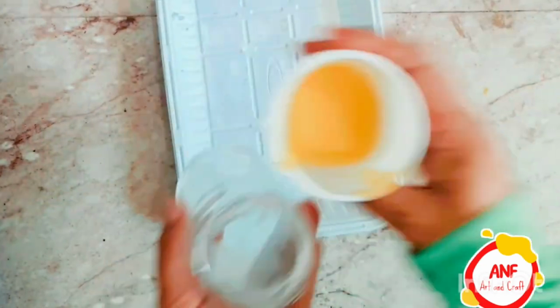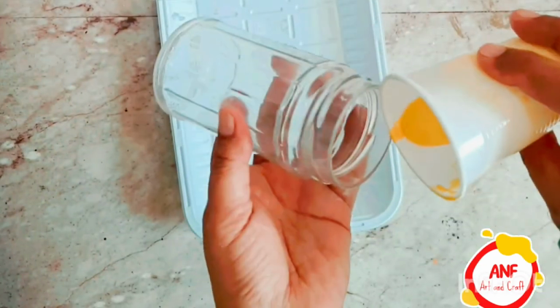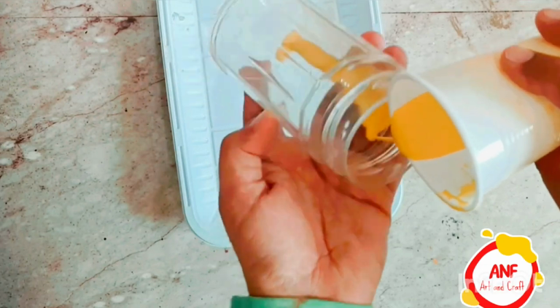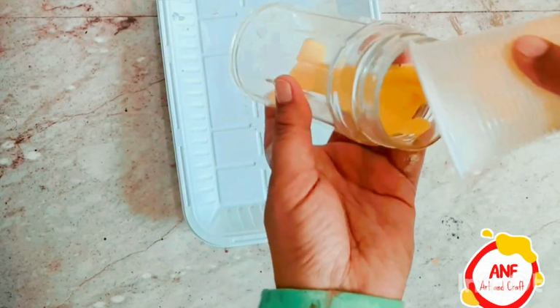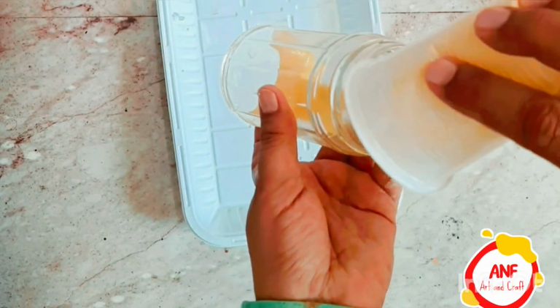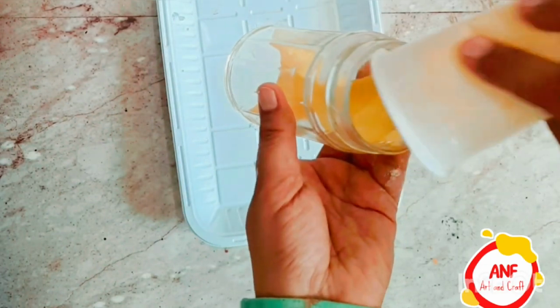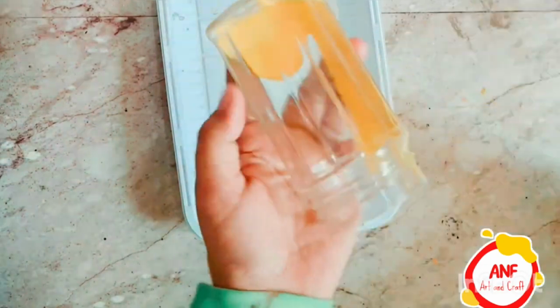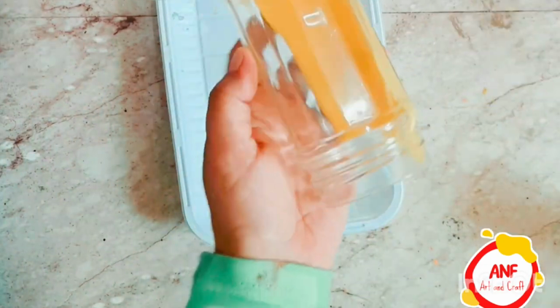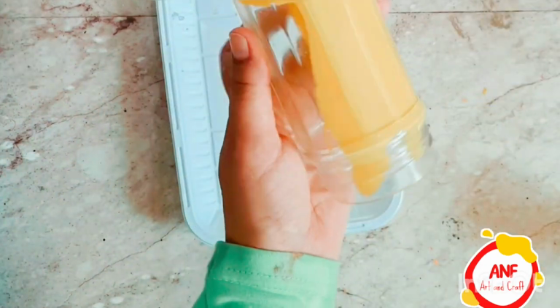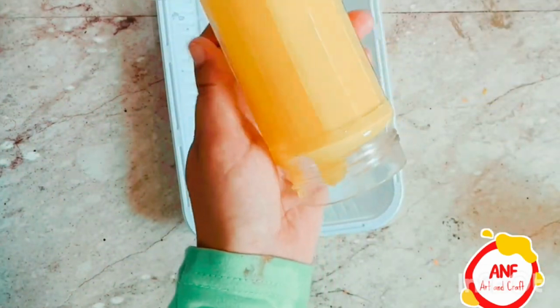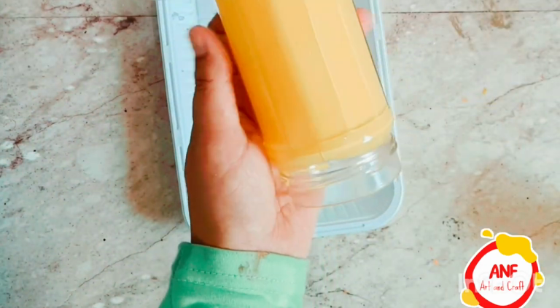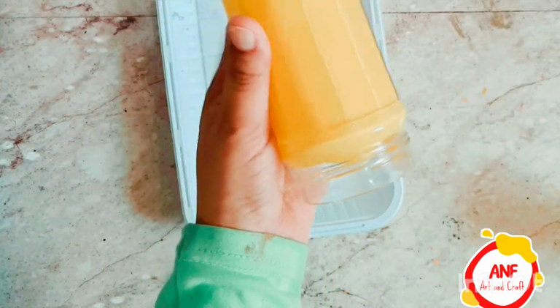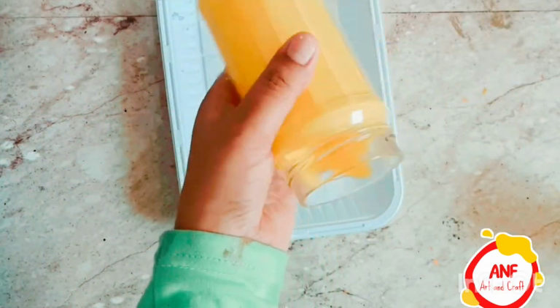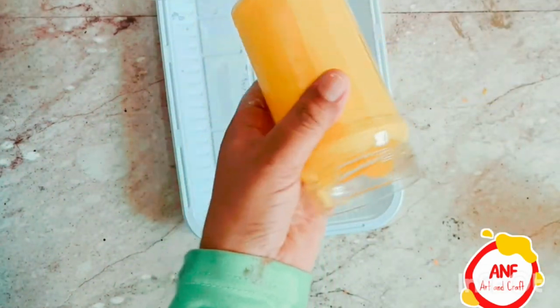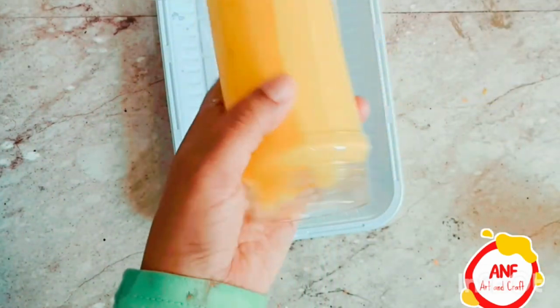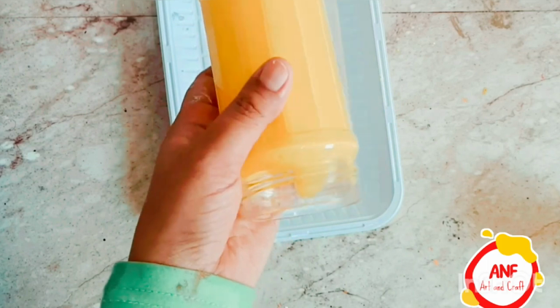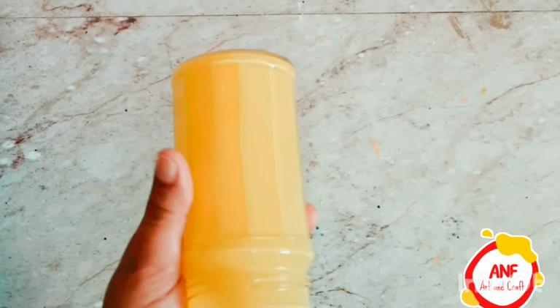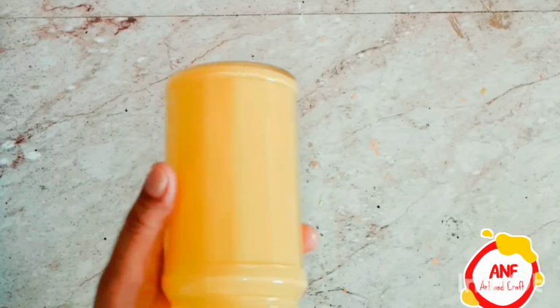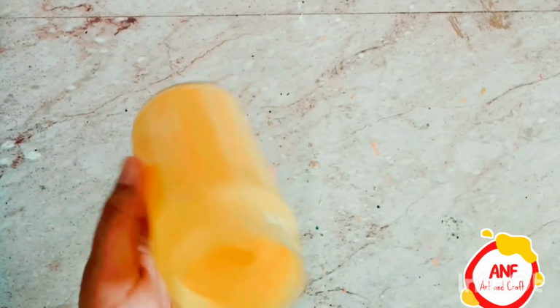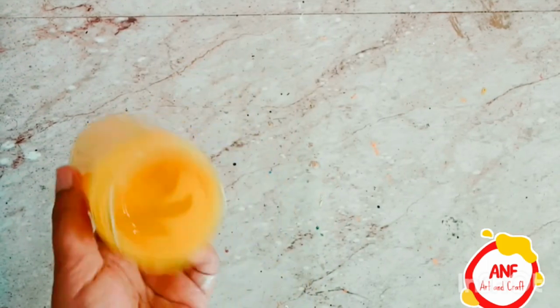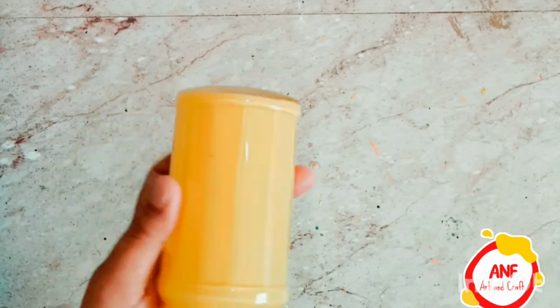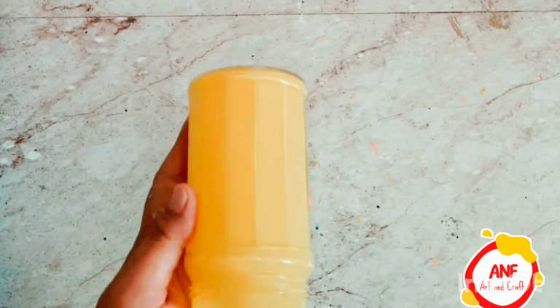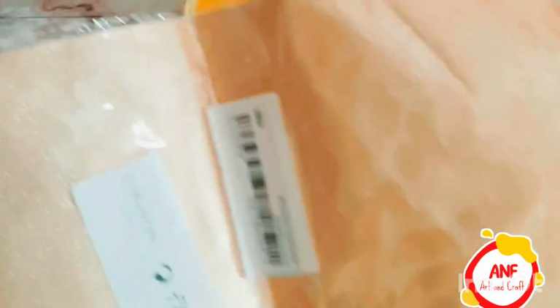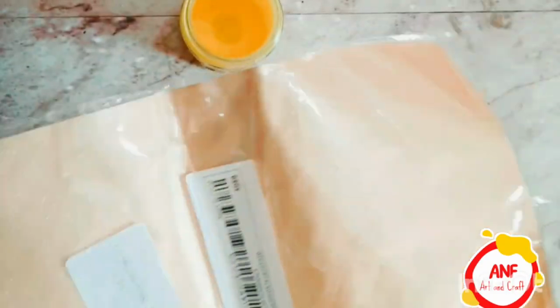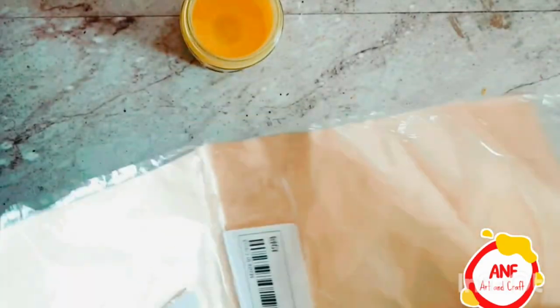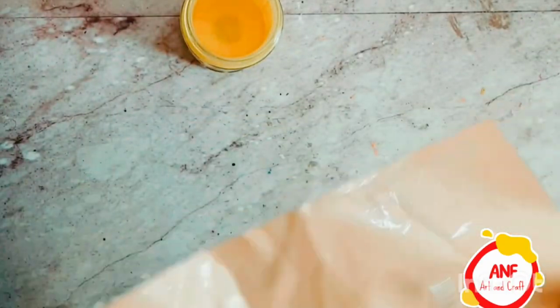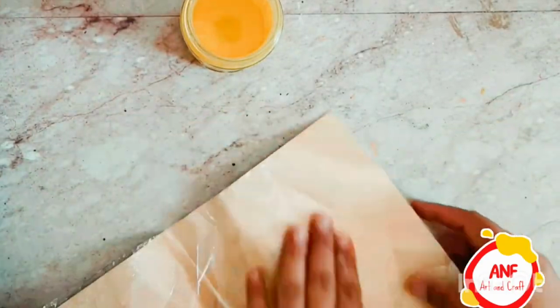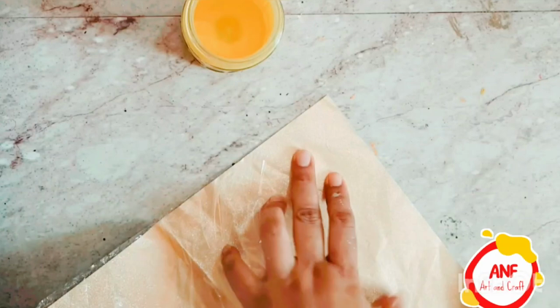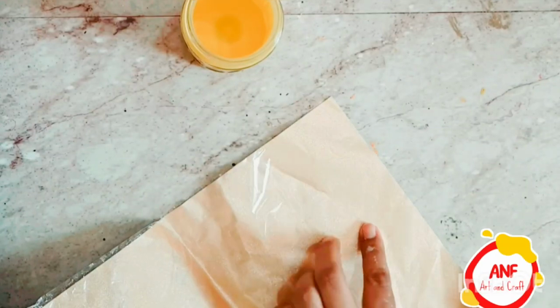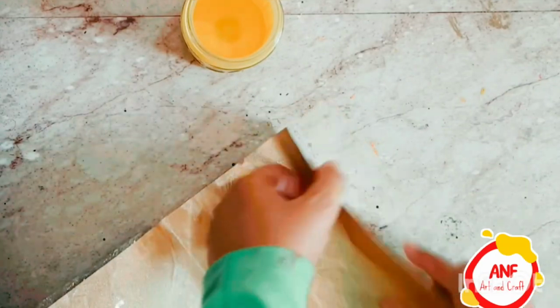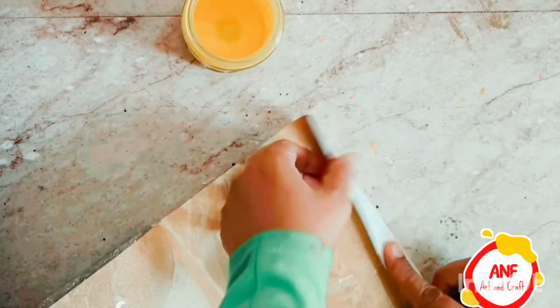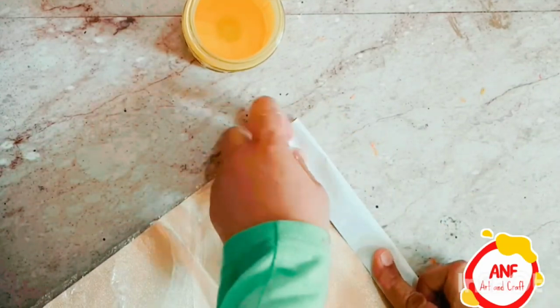Take a glass jar, wash it well. Then take yellow color, add water to it and mix it. Then spread it inside it. When it is dry, take a golden sheet, cut it and put it on top.